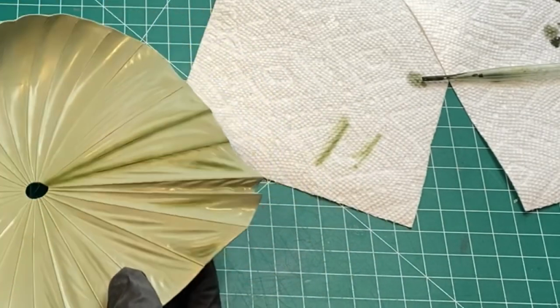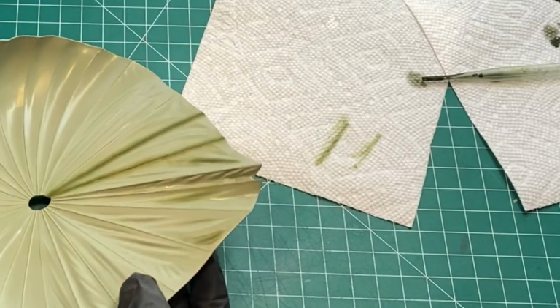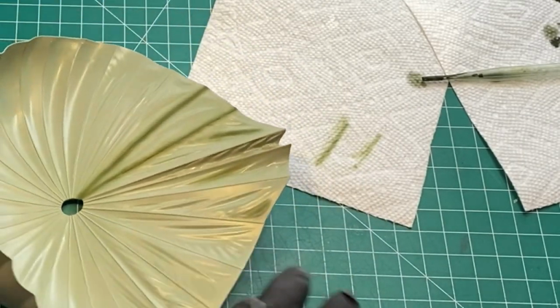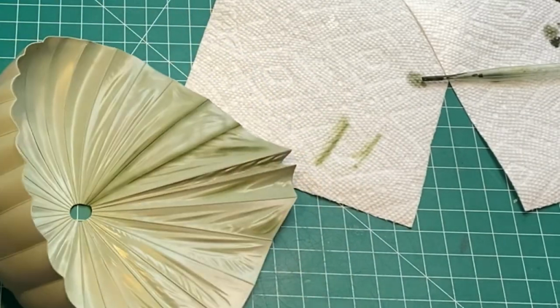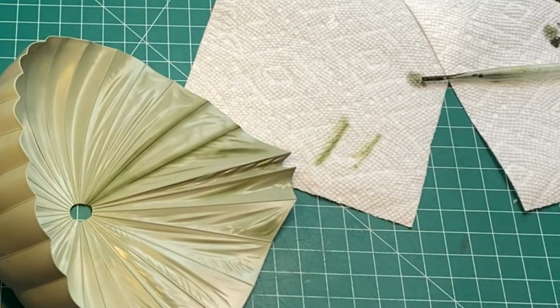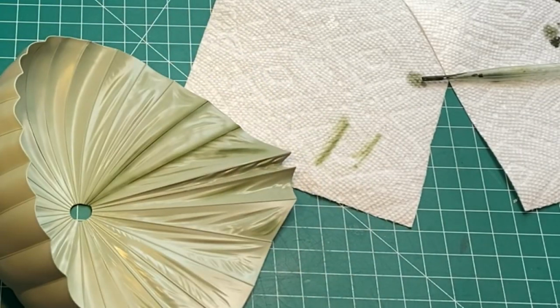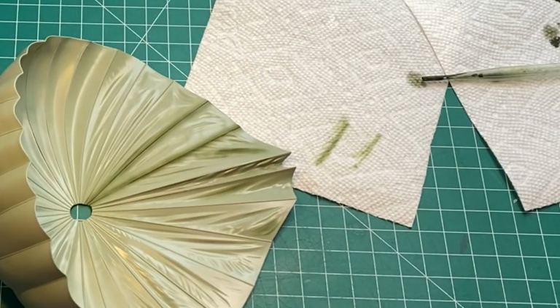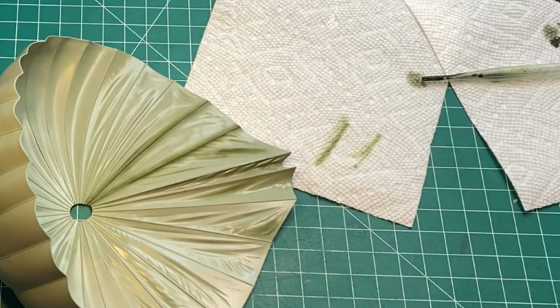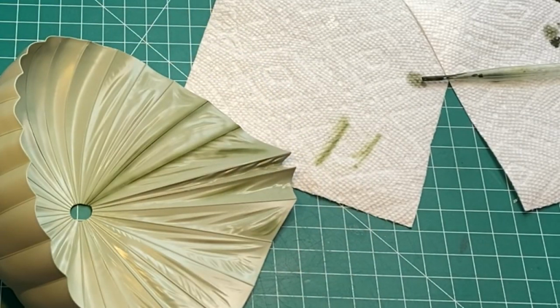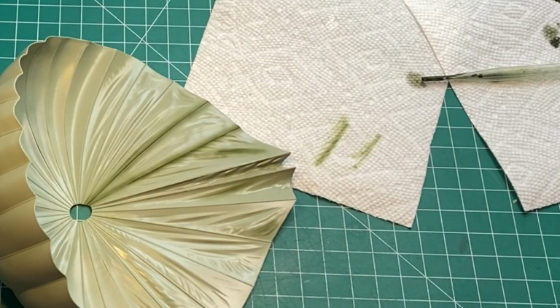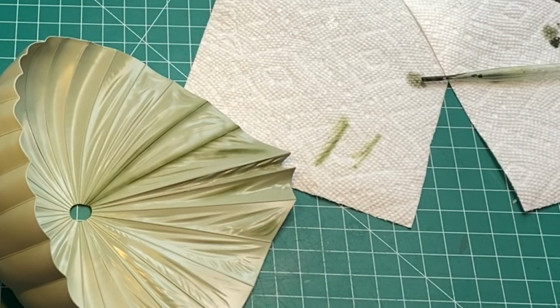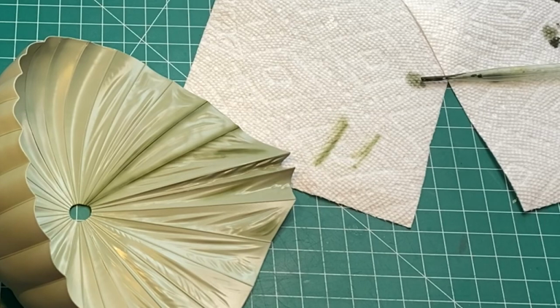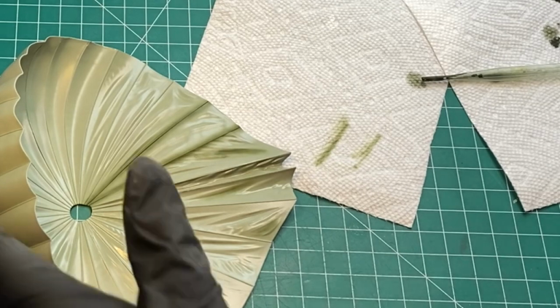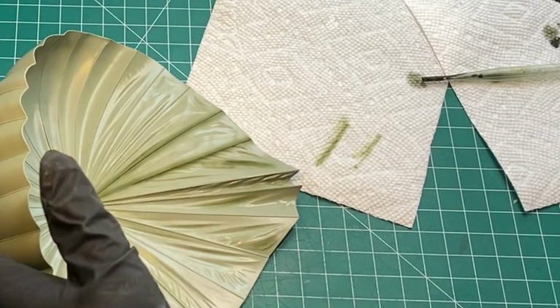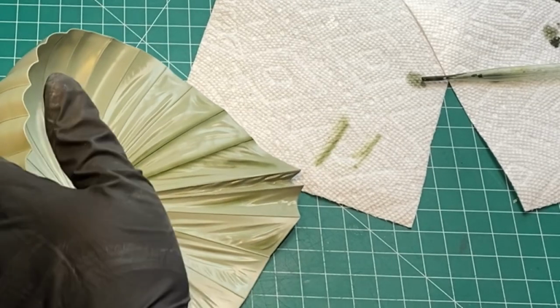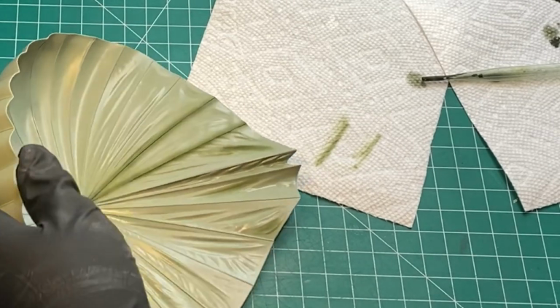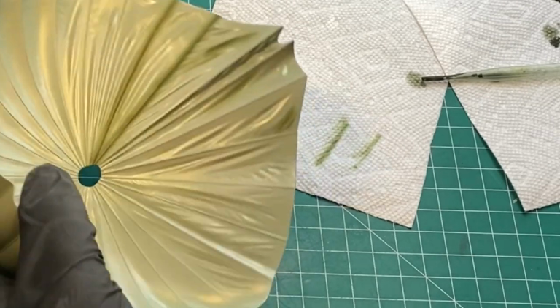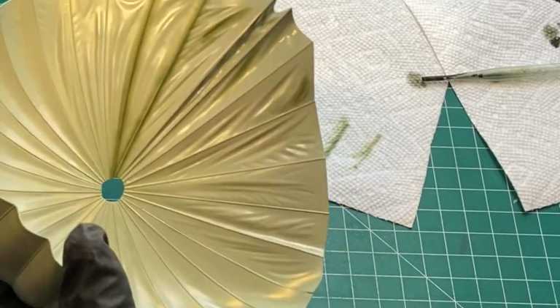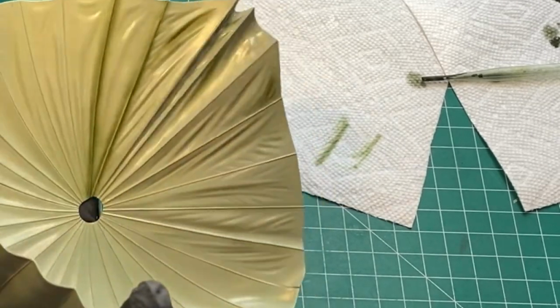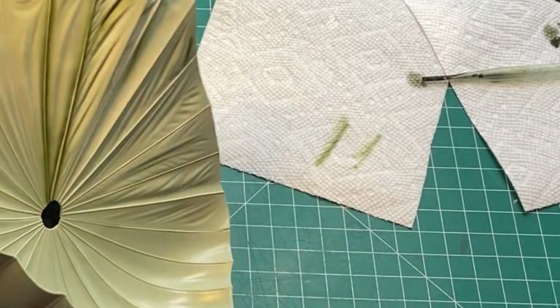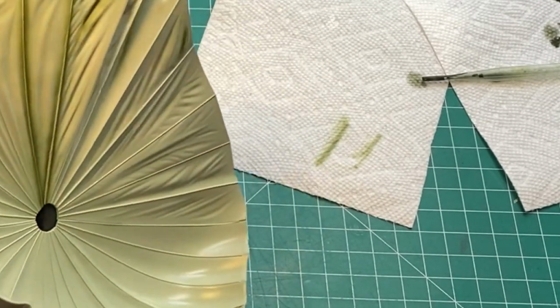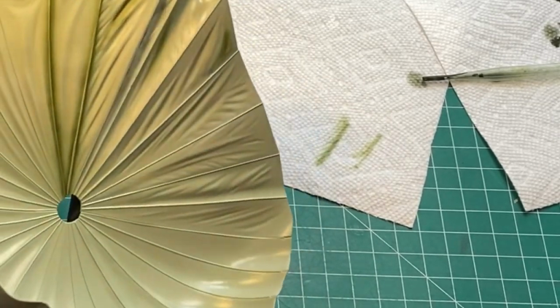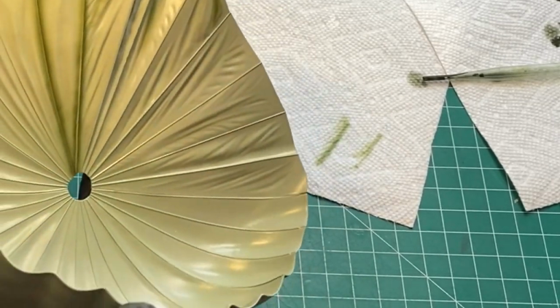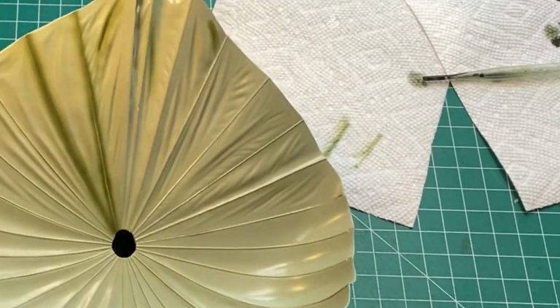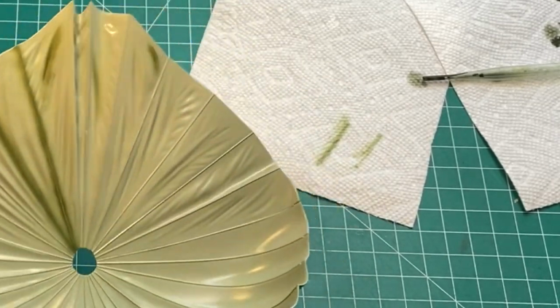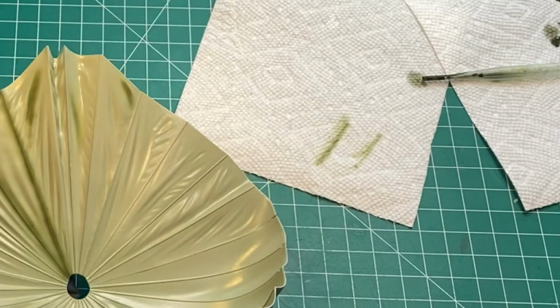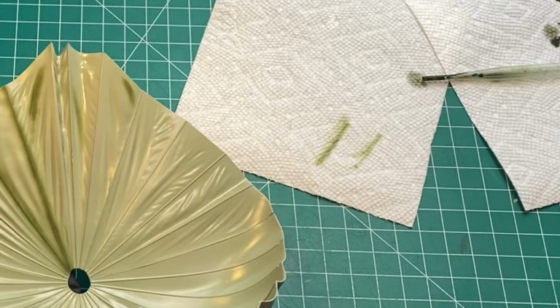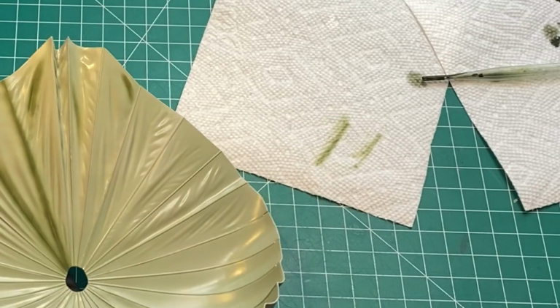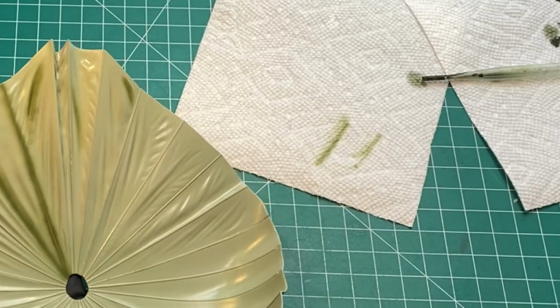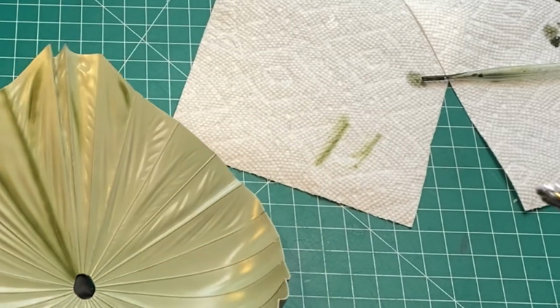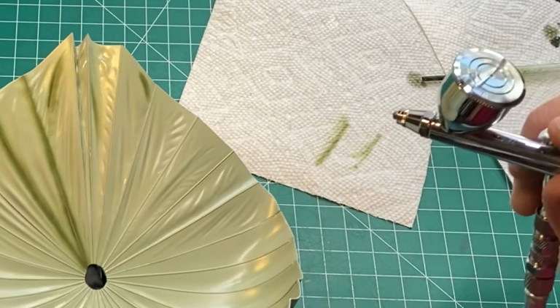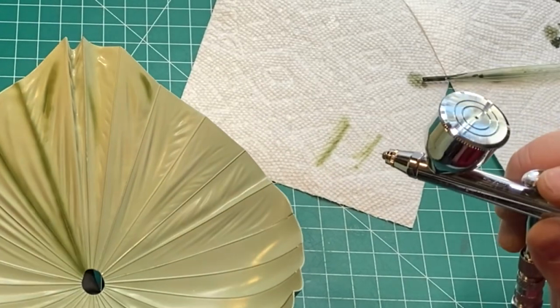I'm going to go ahead and get on with this — it's going to take me a while to get all of this lined out. Then we'll take a look and see what it looks like and what I need to do next.